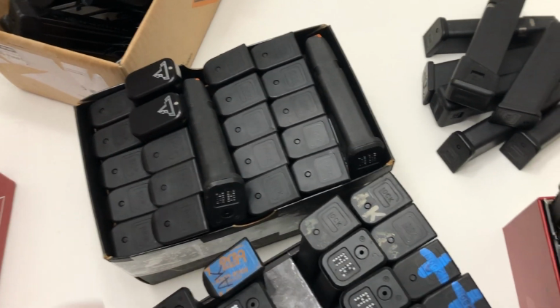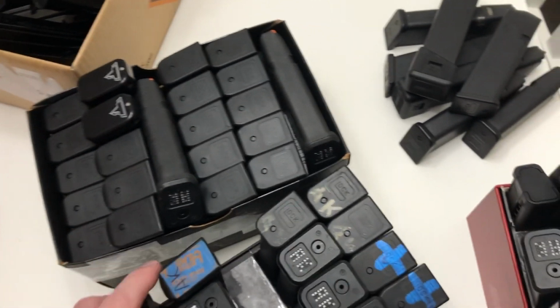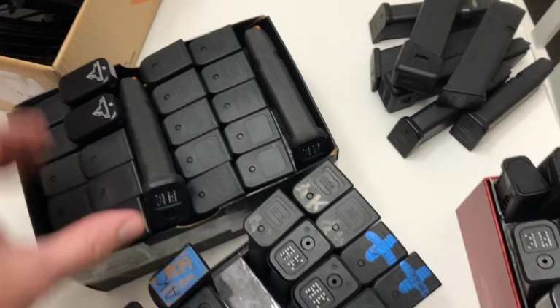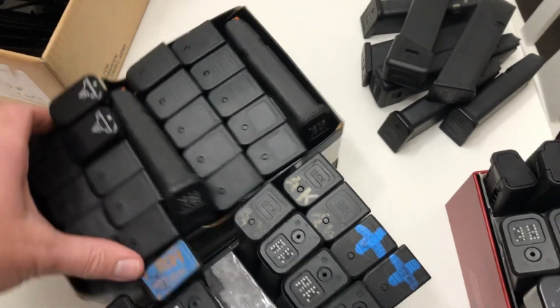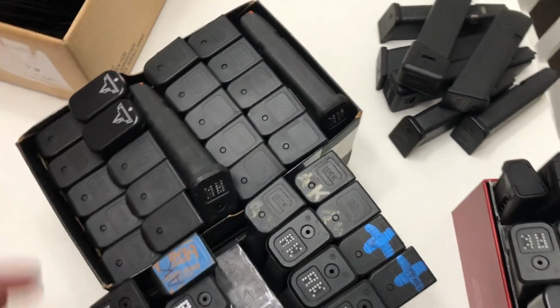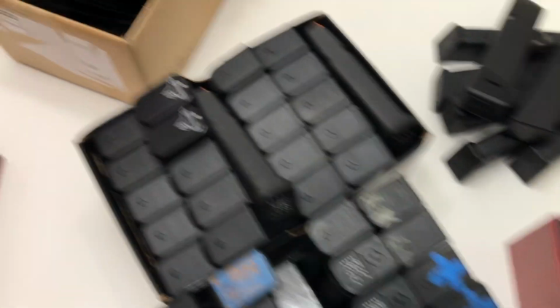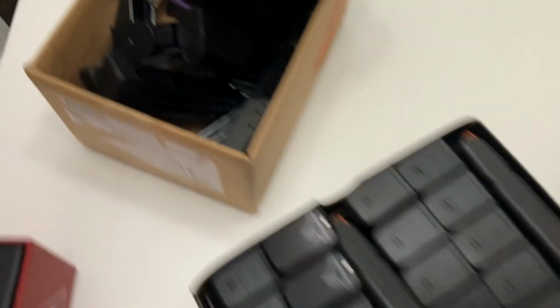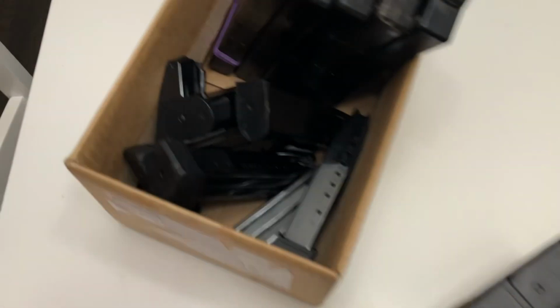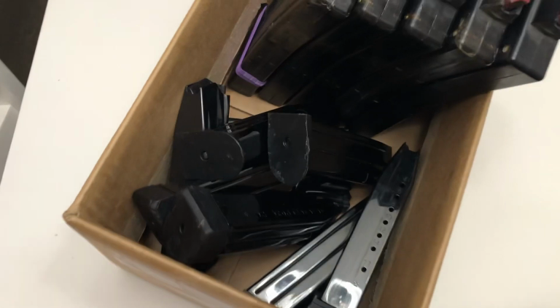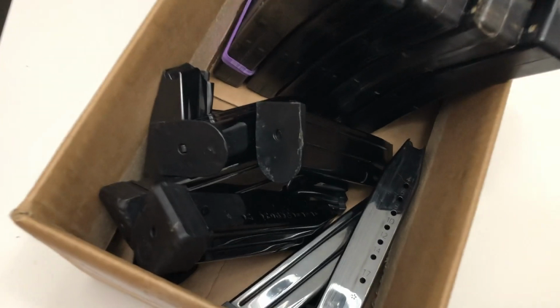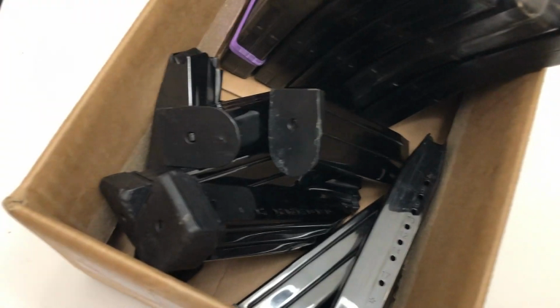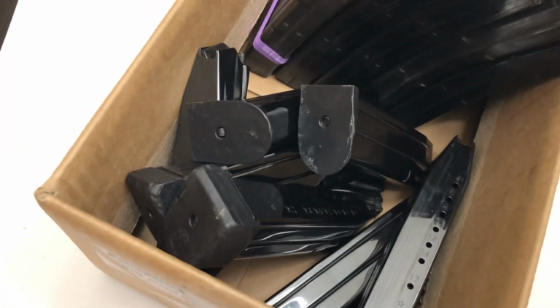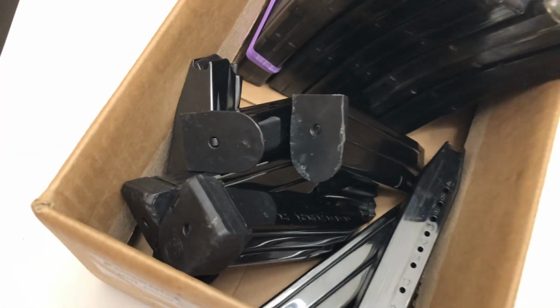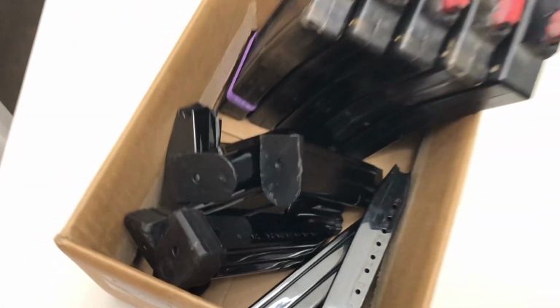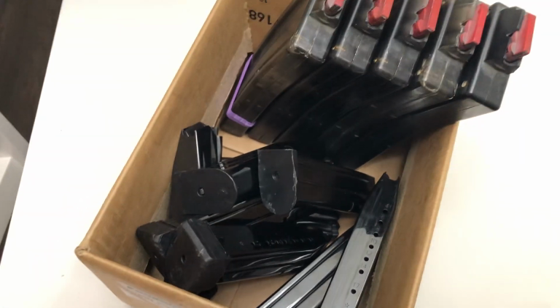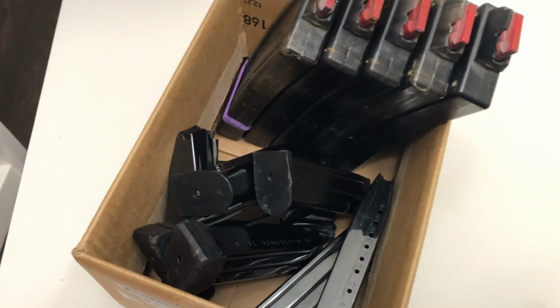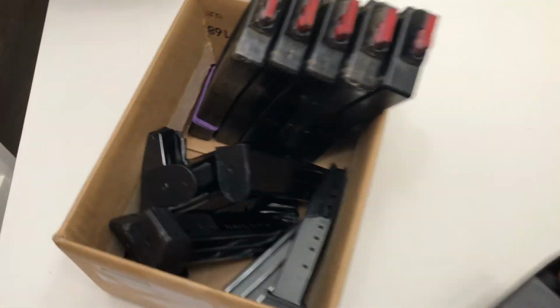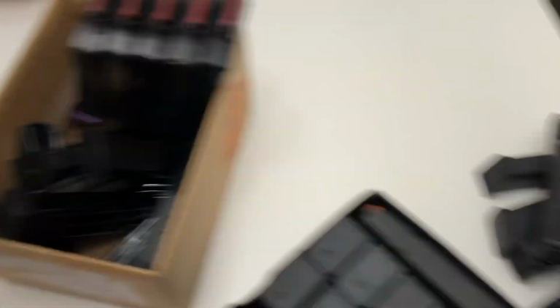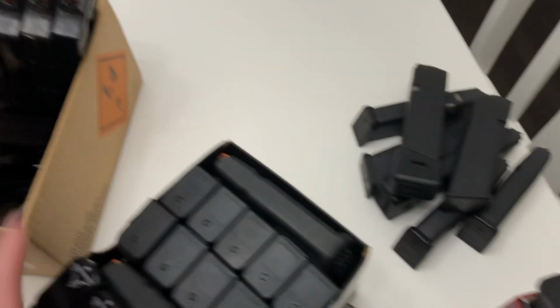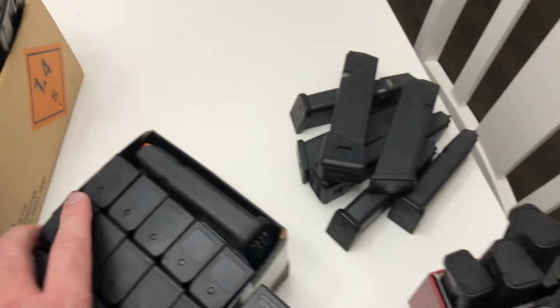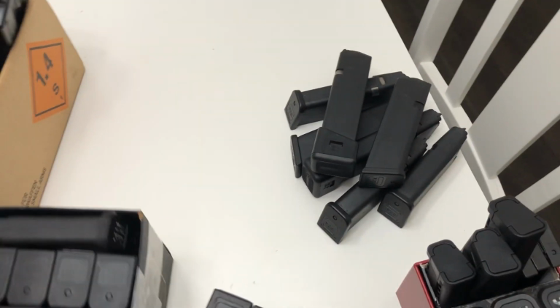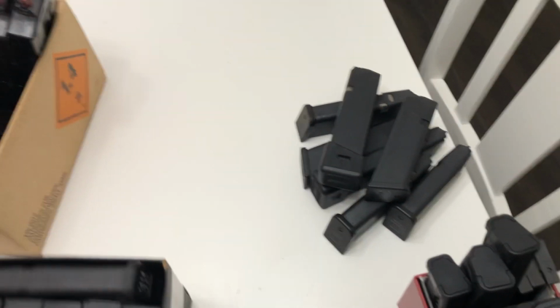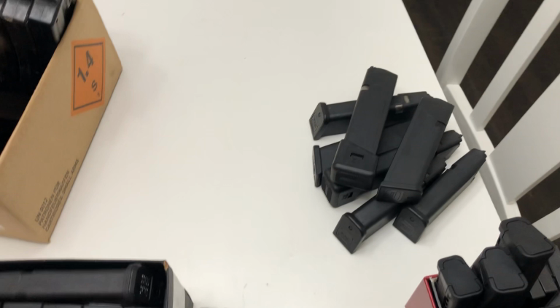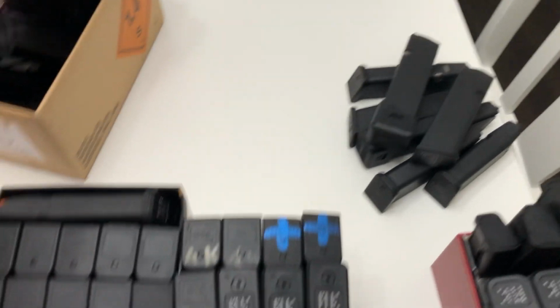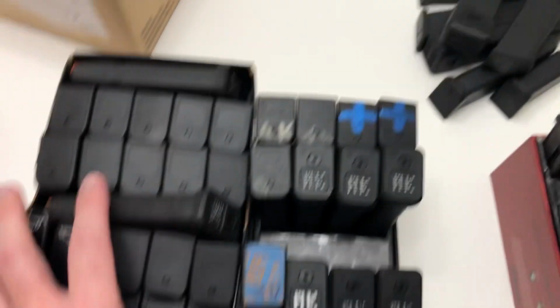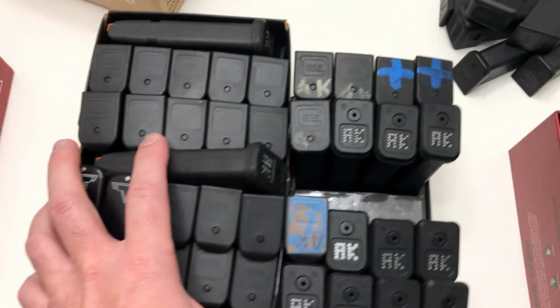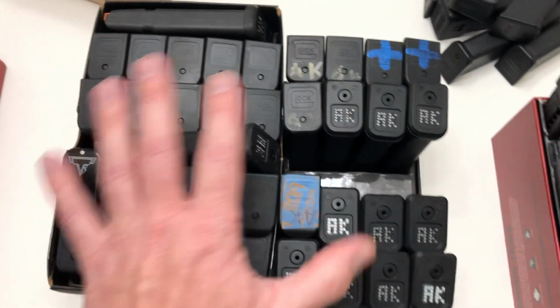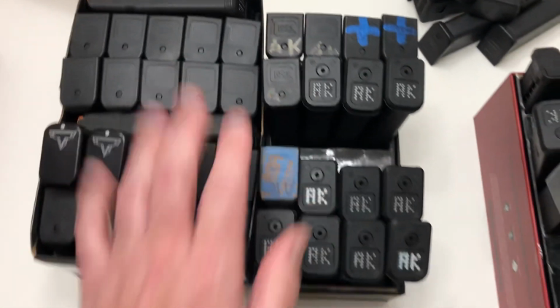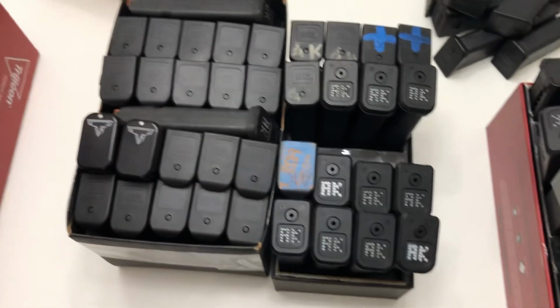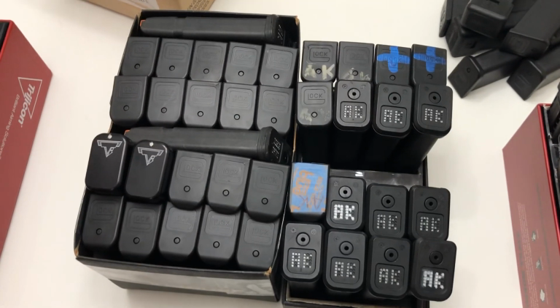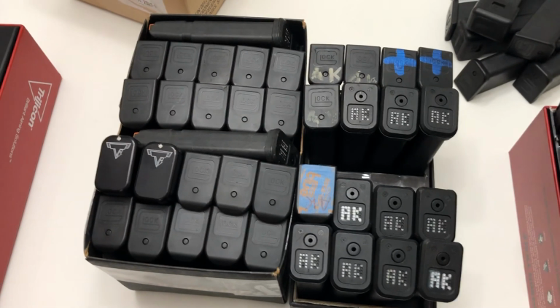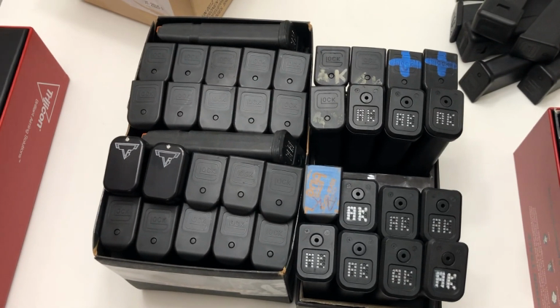My previous storage solution looked like stuff everywhere, but I think this looks way better.